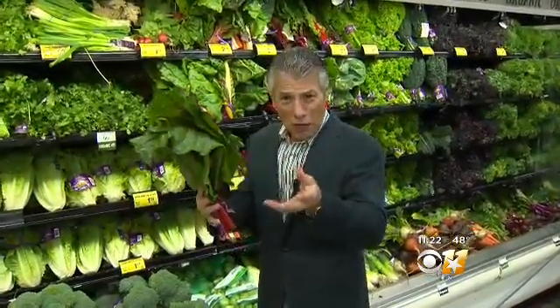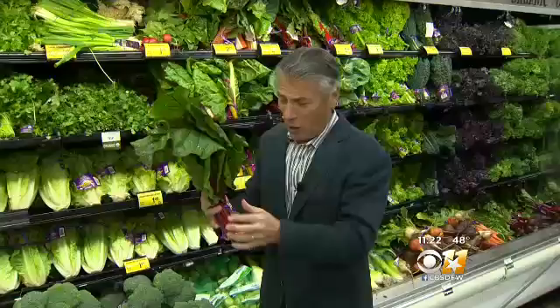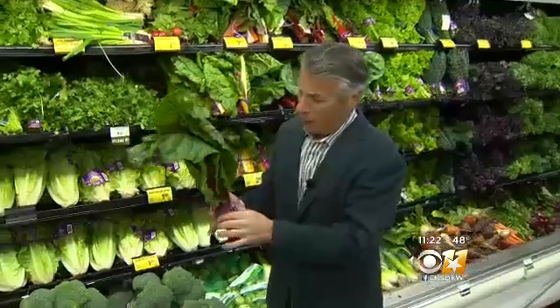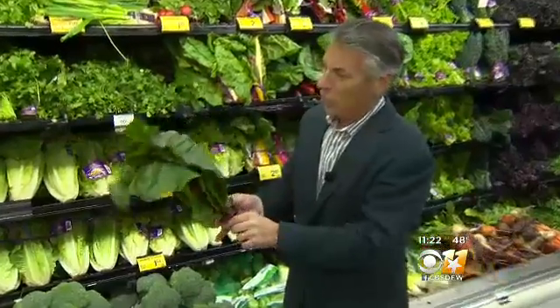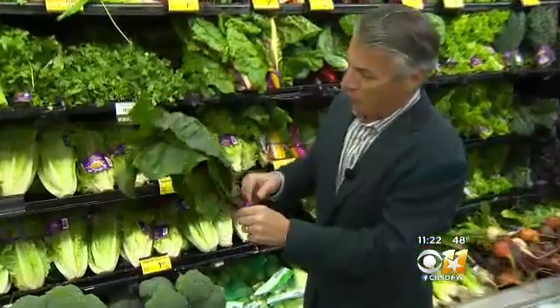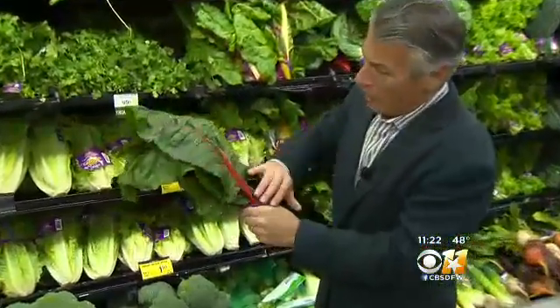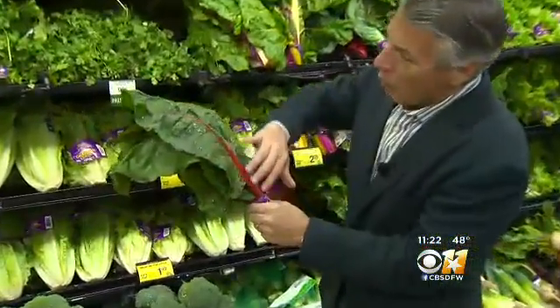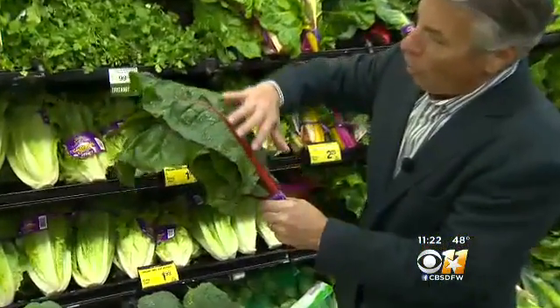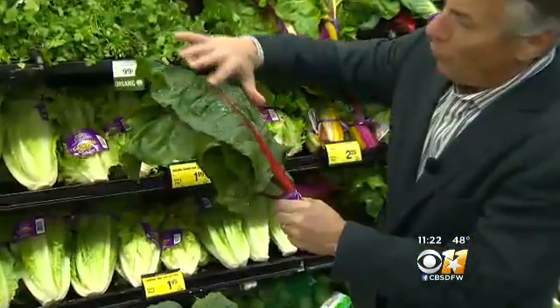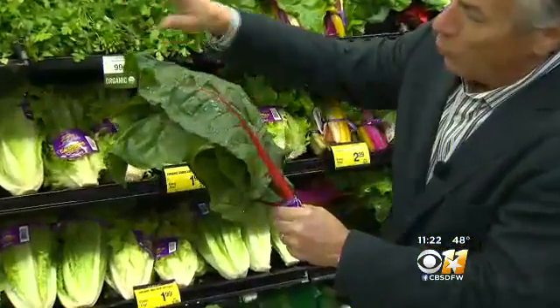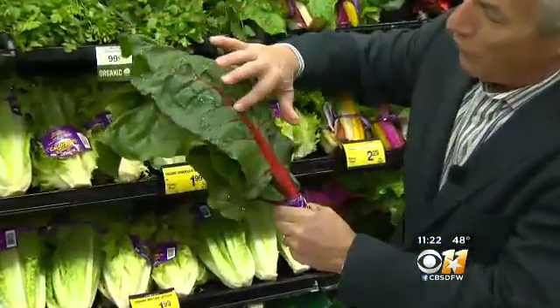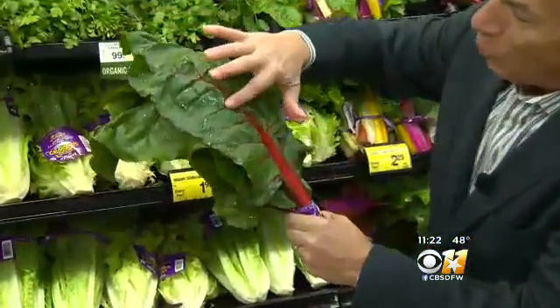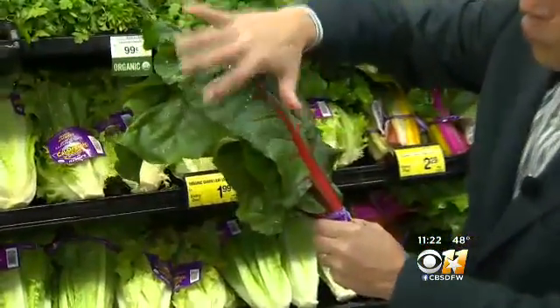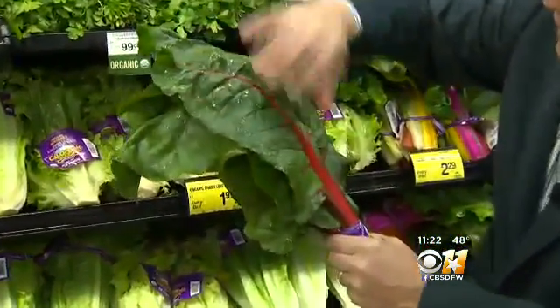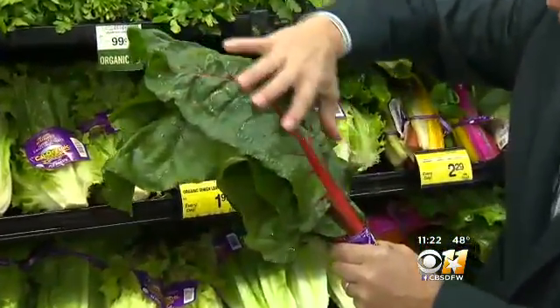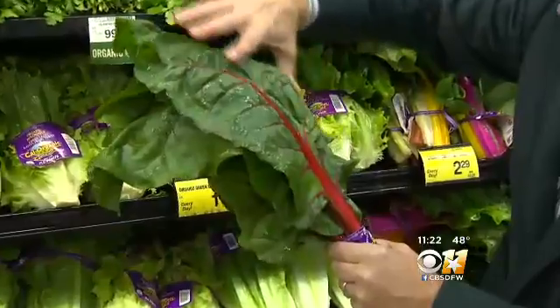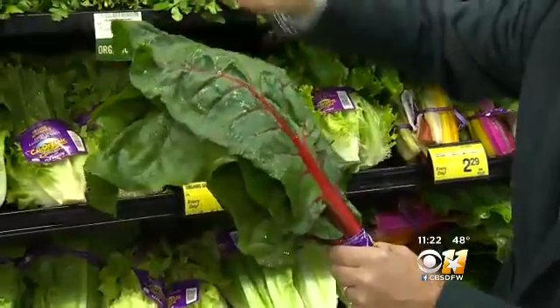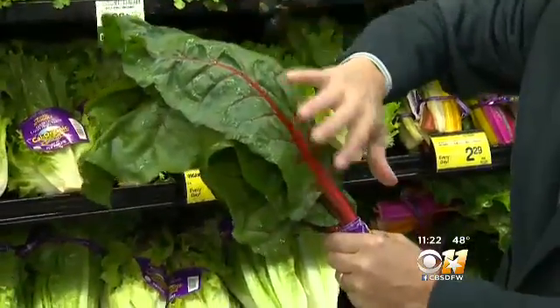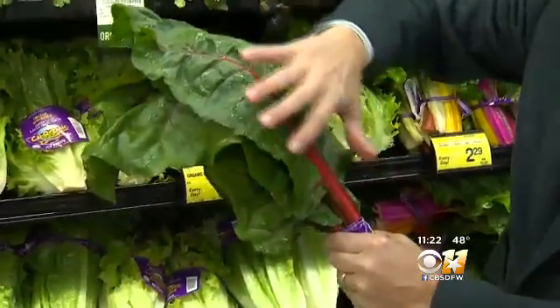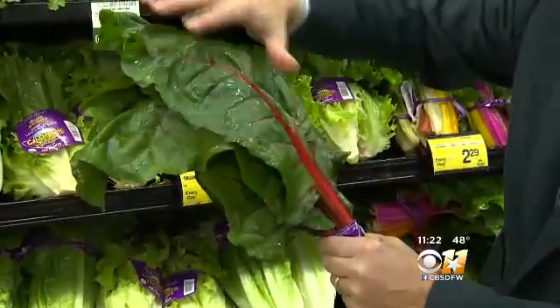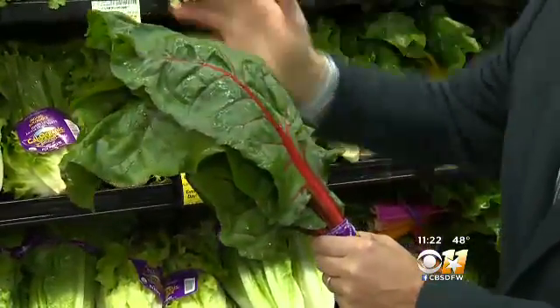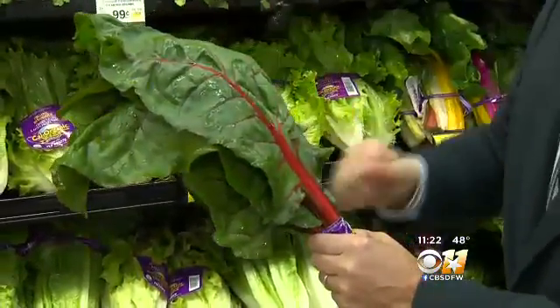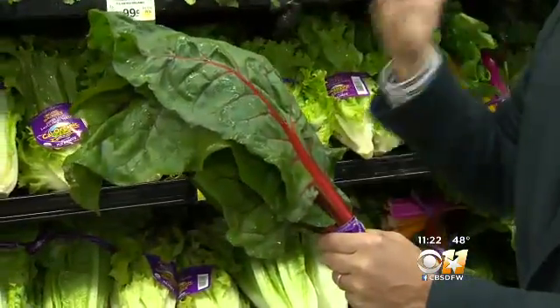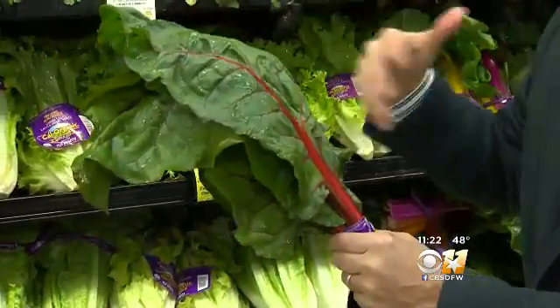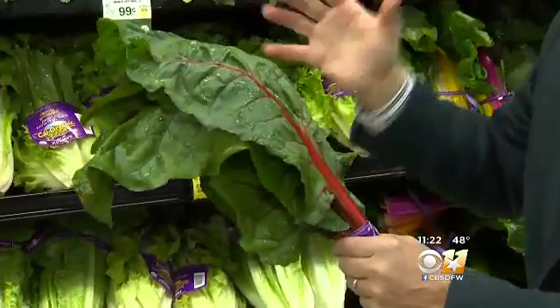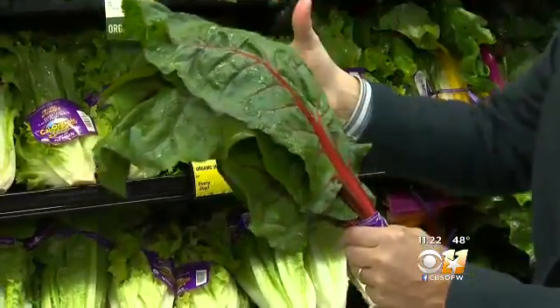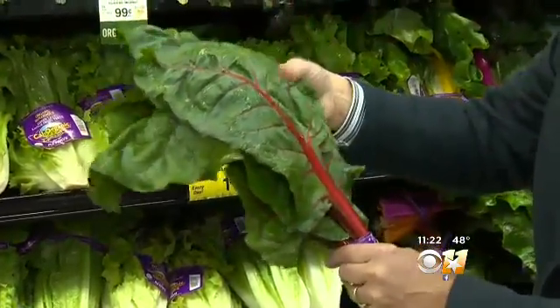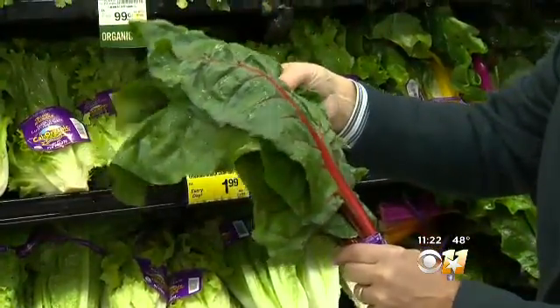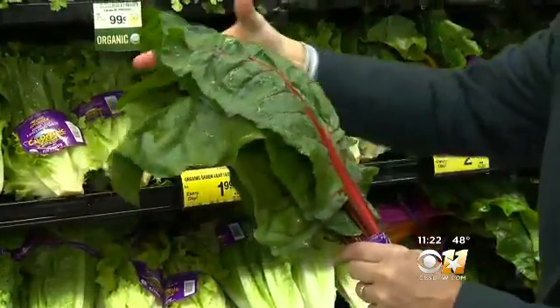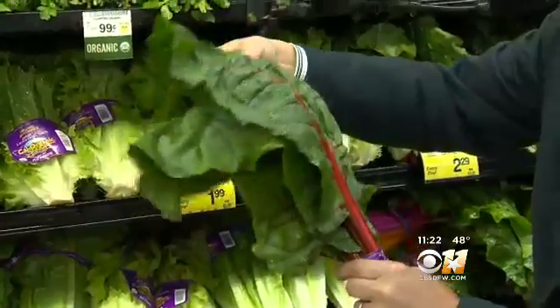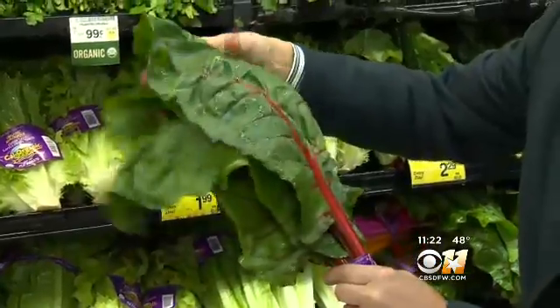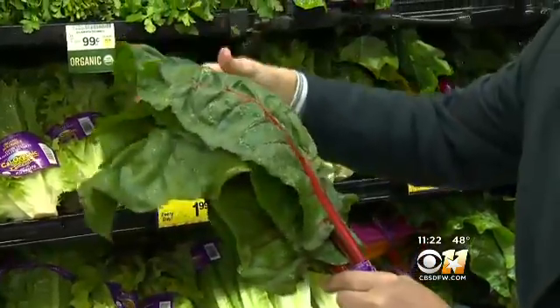Let's talk about the selection. When you buy them, red all the way through — the veins going through the green leaves, nice and red. Free from any yellowing whatsoever. If it's yellow, forget it. You want to make sure those leaves feel nice and fresh to the touch.